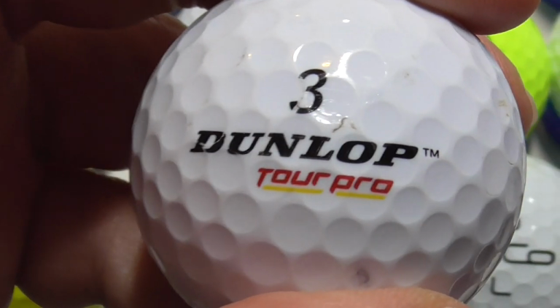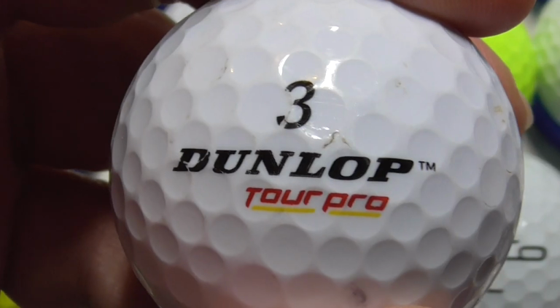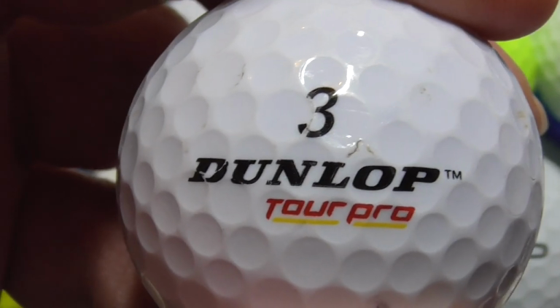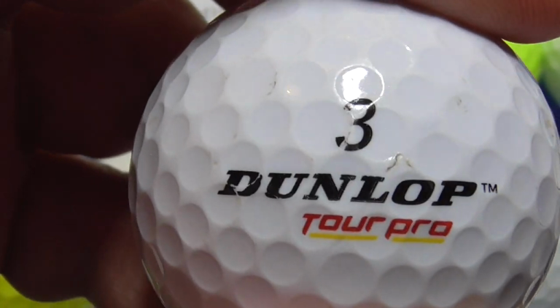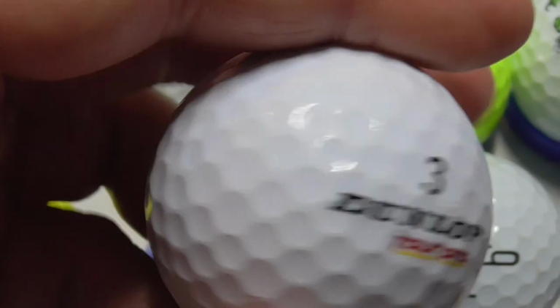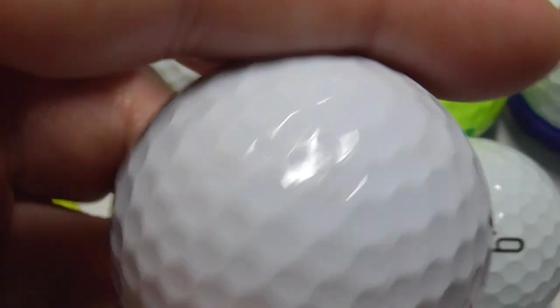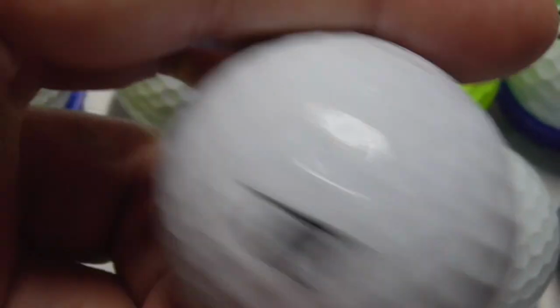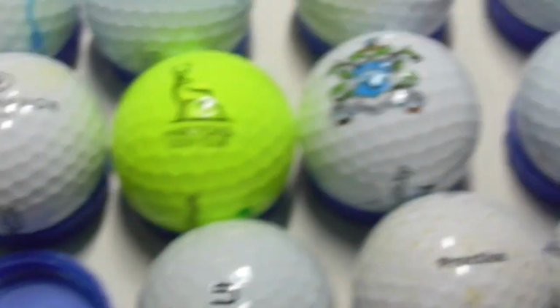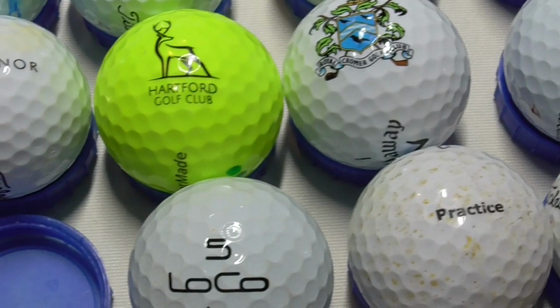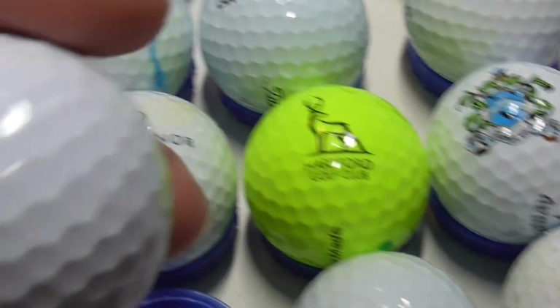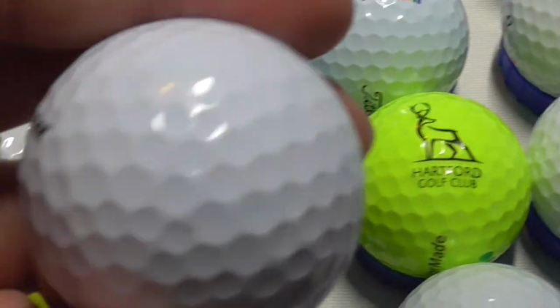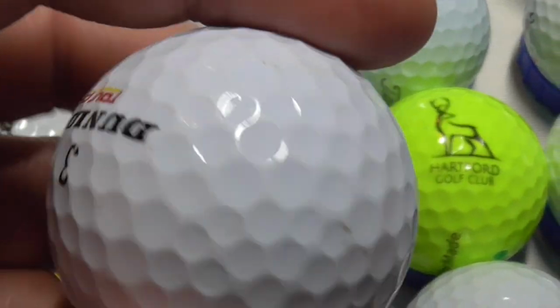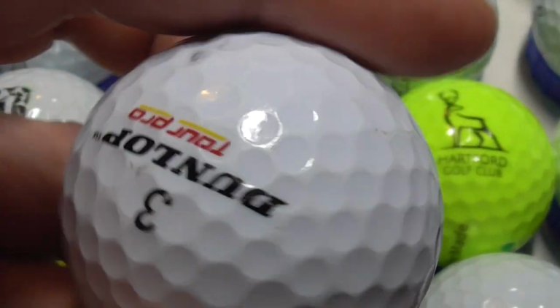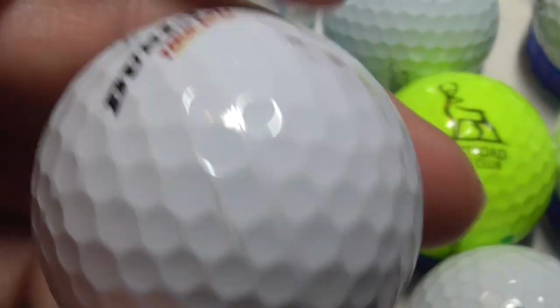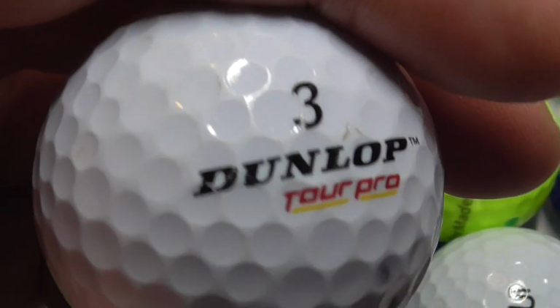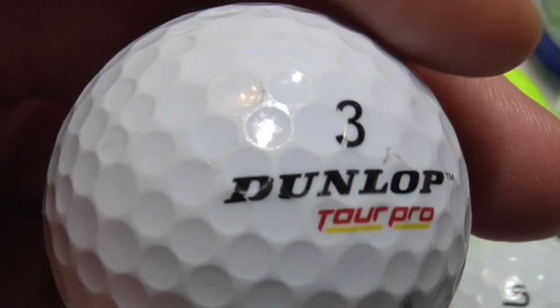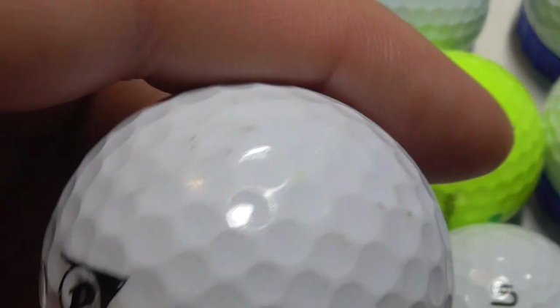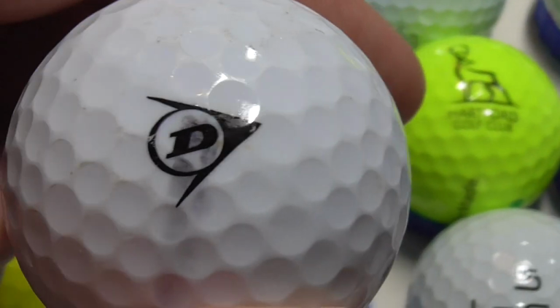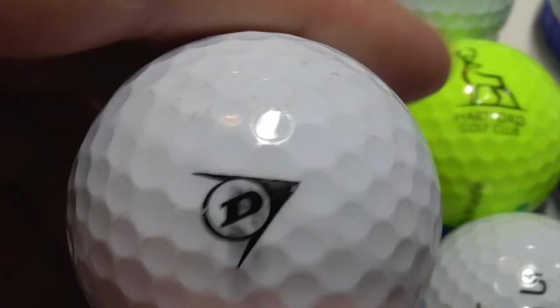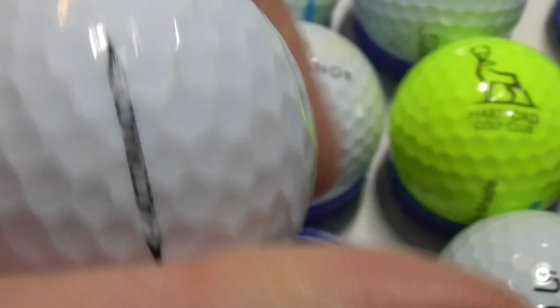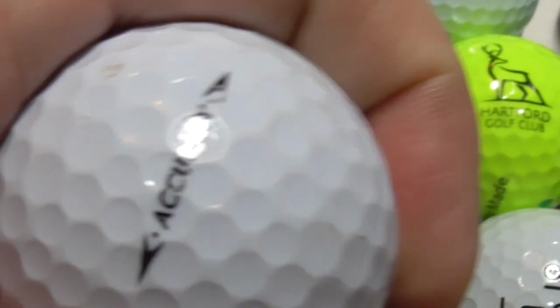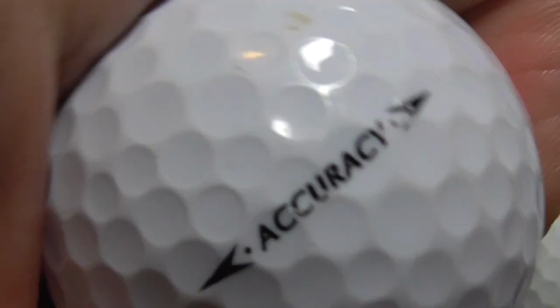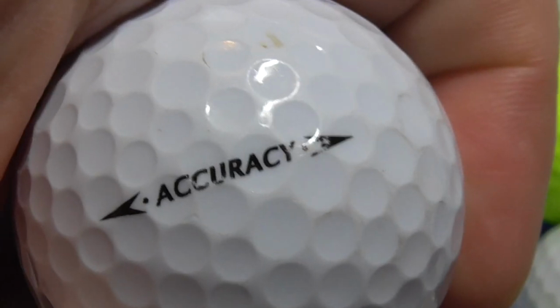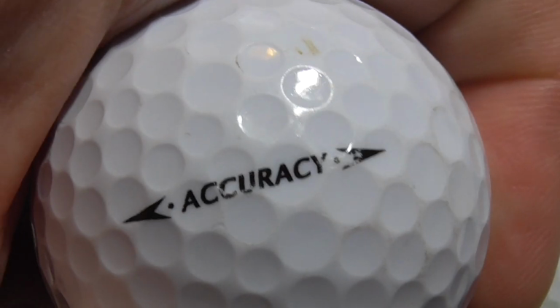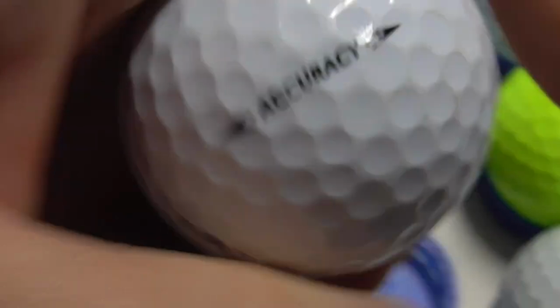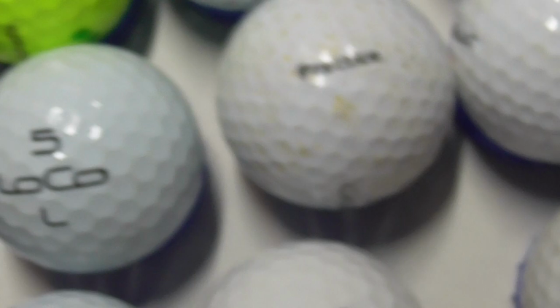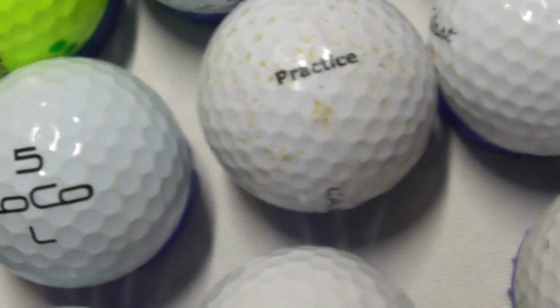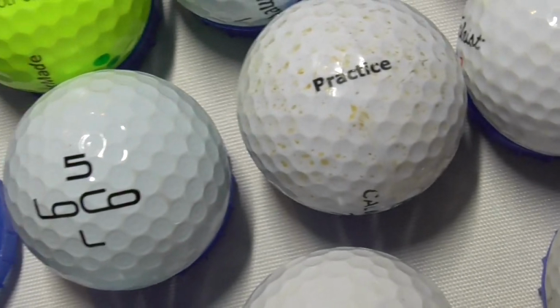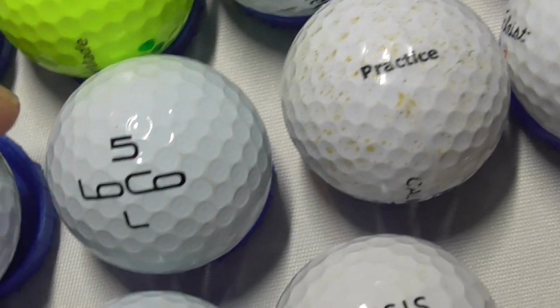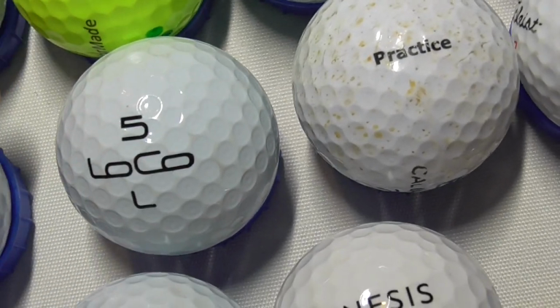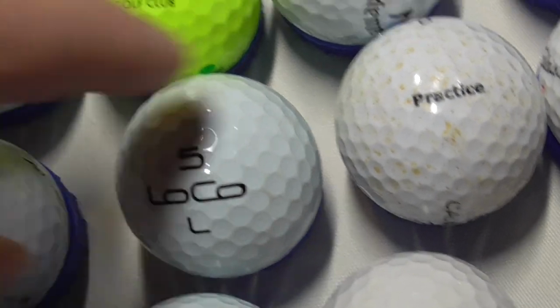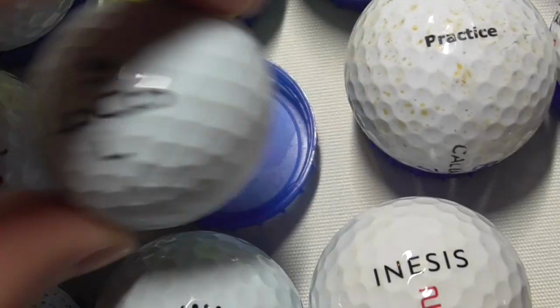Next, Dunlop Tour Pro. Don't get many Dunlop golf balls these days, and I think that's possibly the first one I've had of that particular type. Dunlop Tour Pro — and then on the side it says Accuracy. Well, it wasn't accurate for that bloke because he lost it.